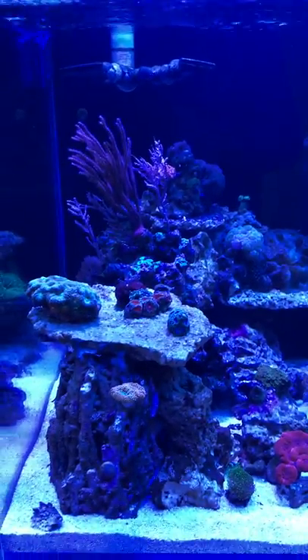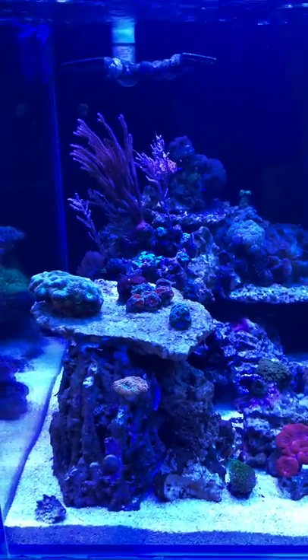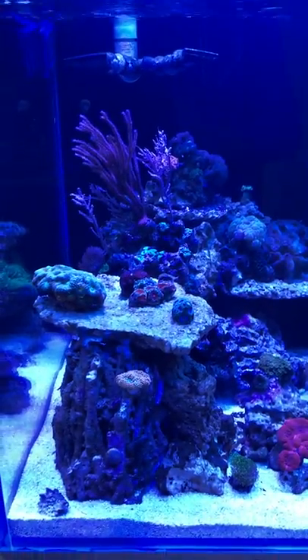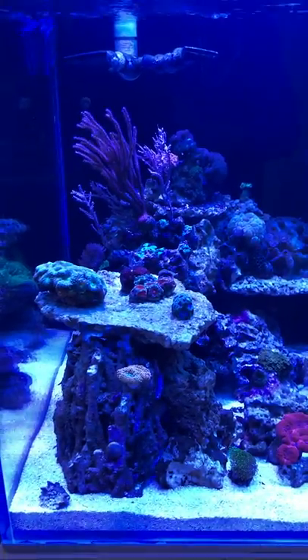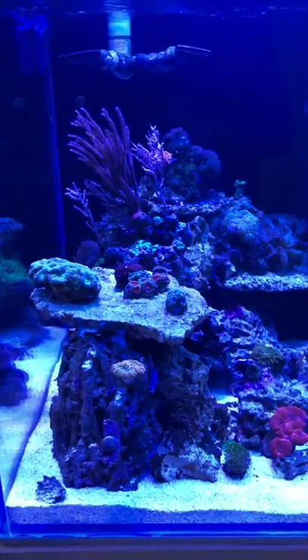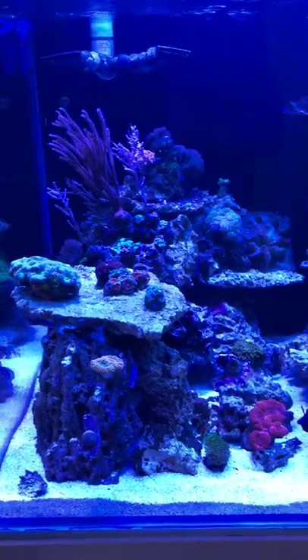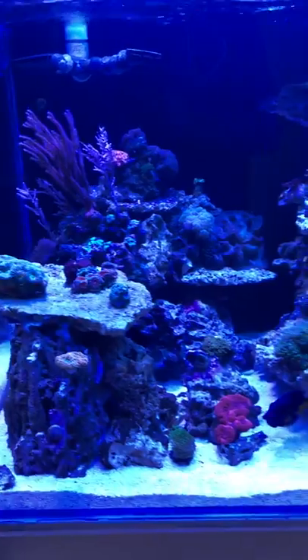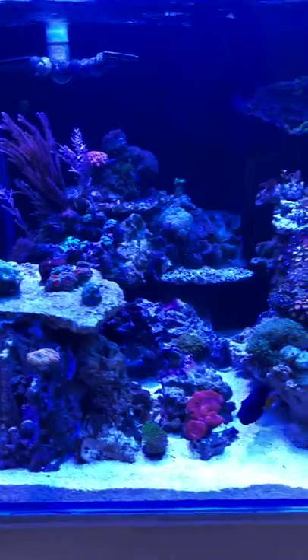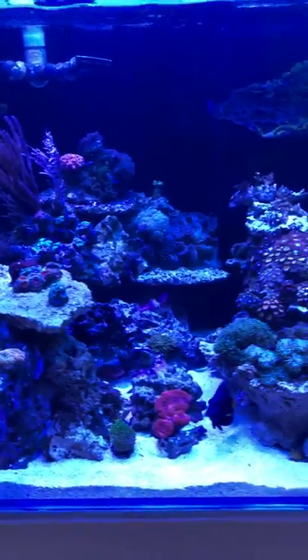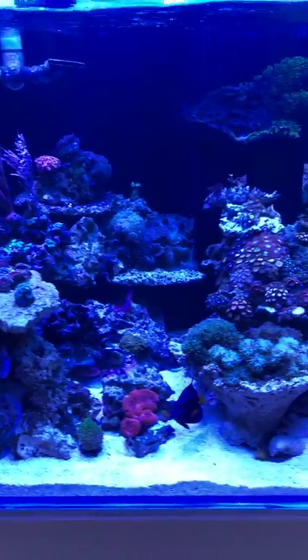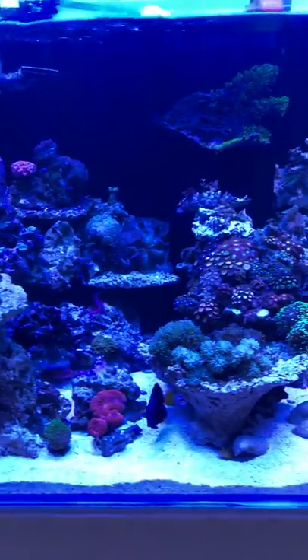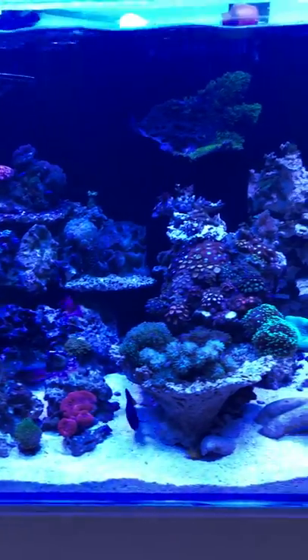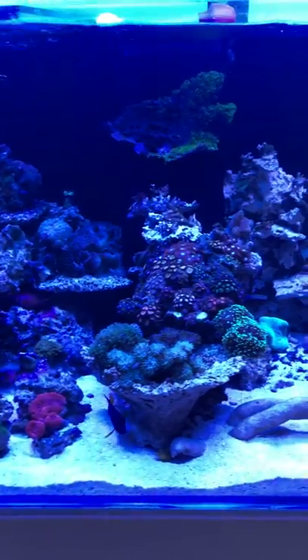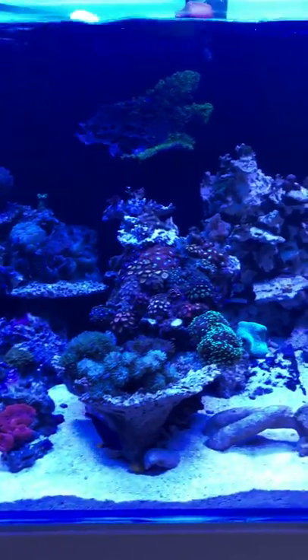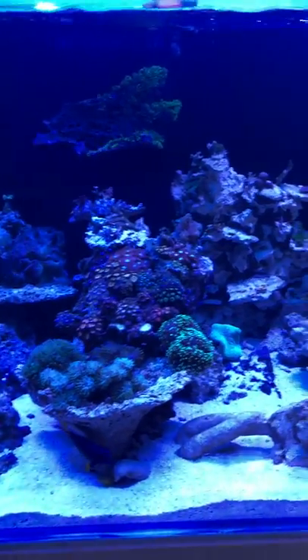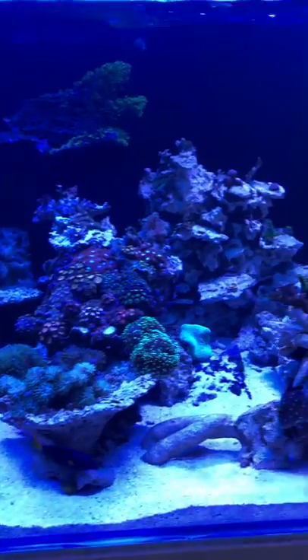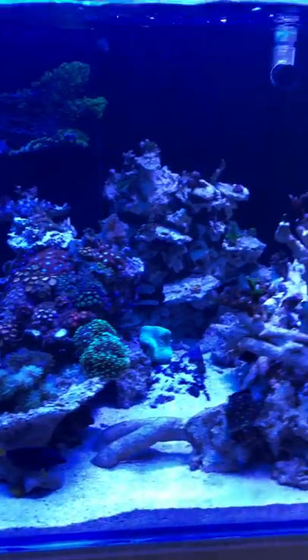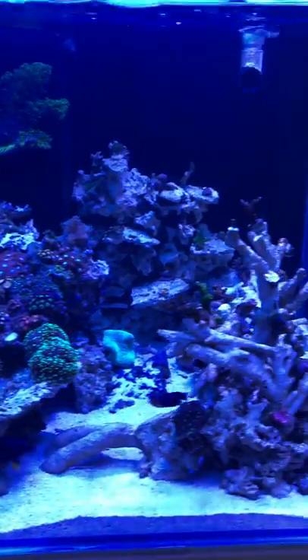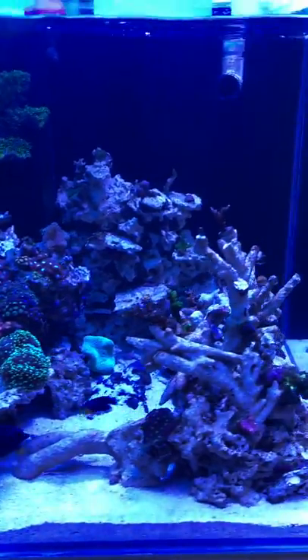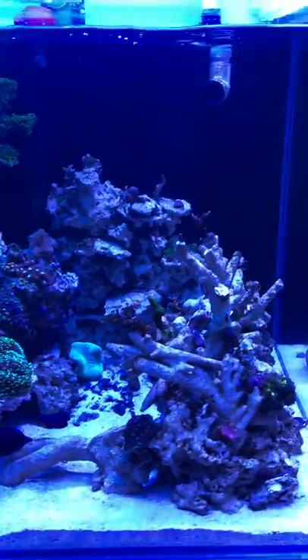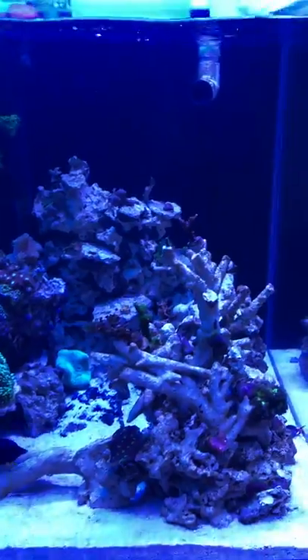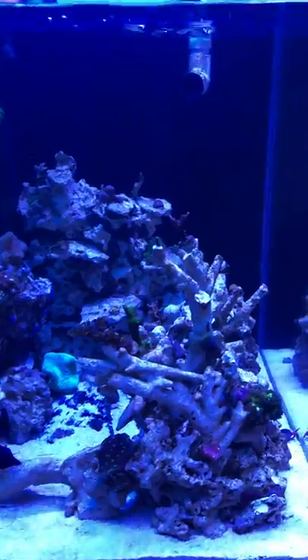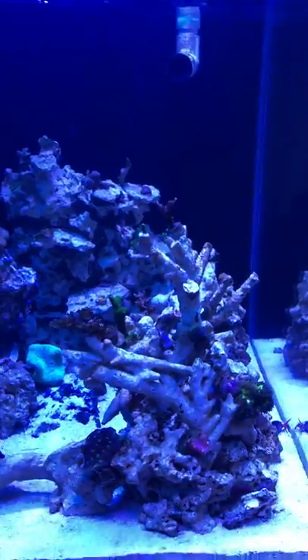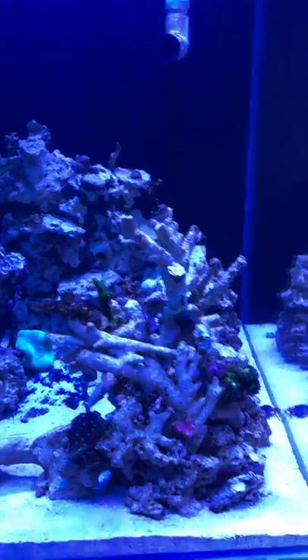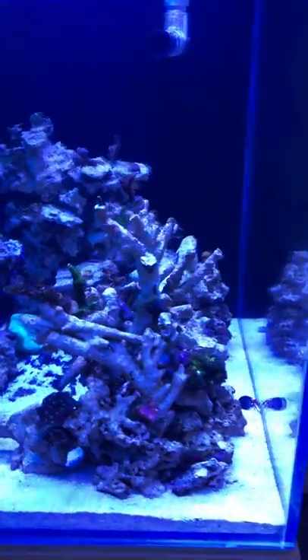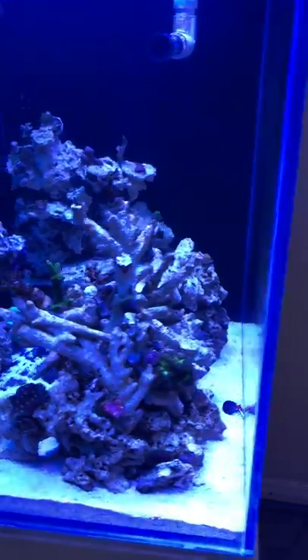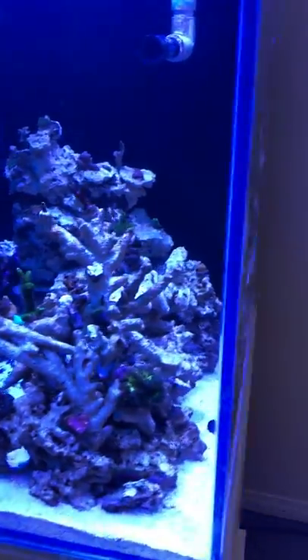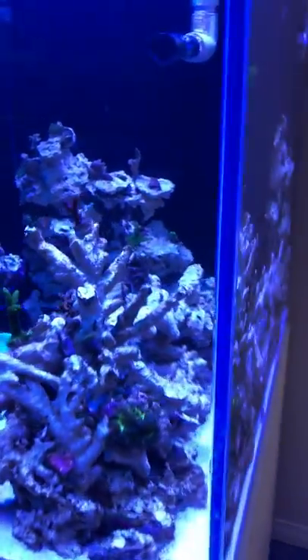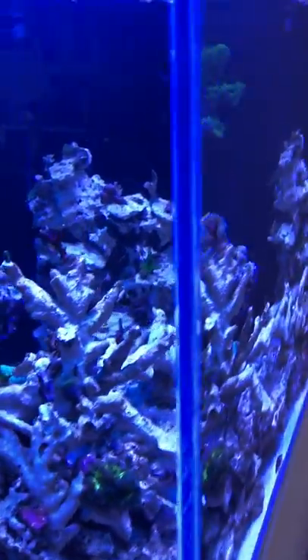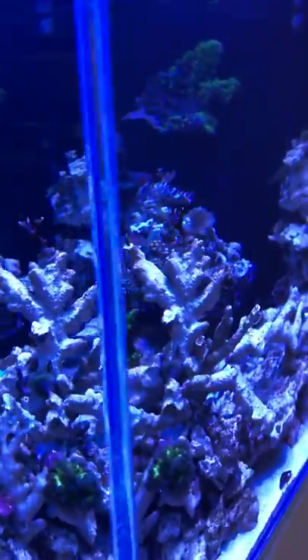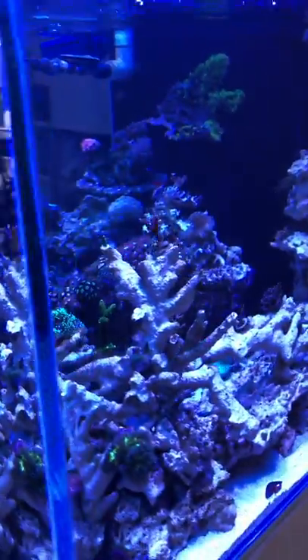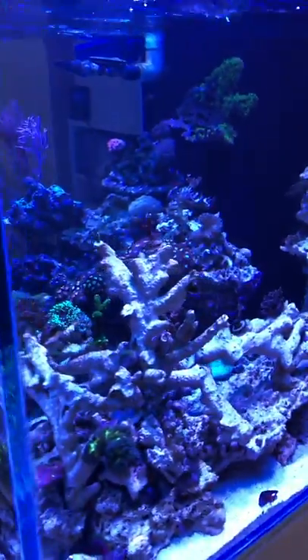Nice more softies and LPS to the left and to the middle. And then to the right side, going to be more of the sticks and LPS.